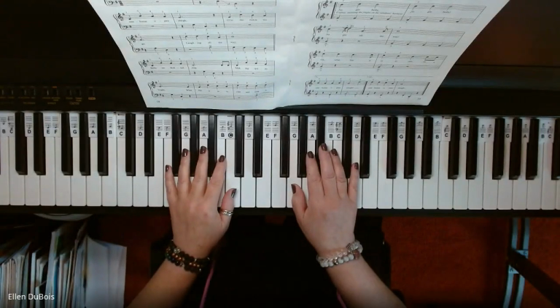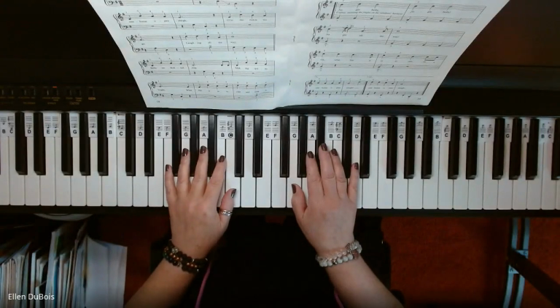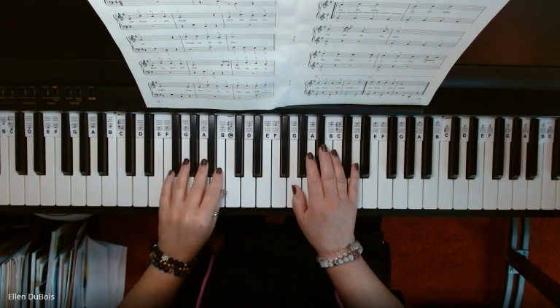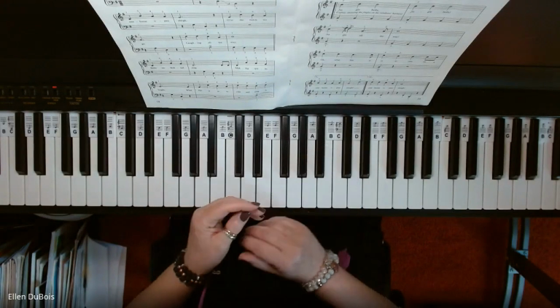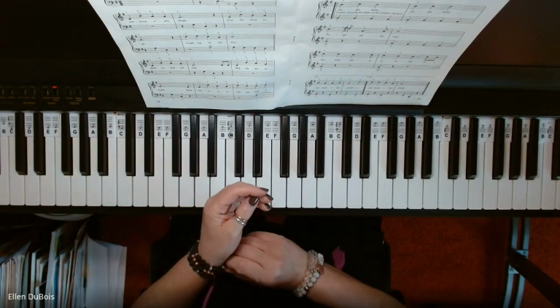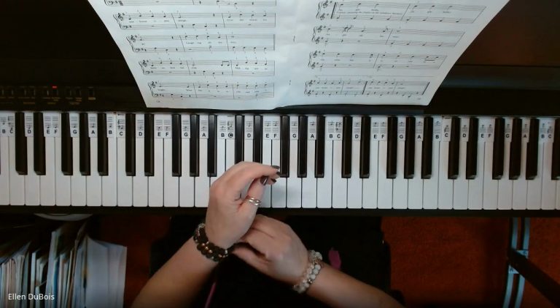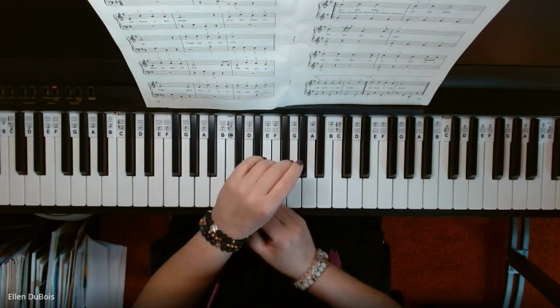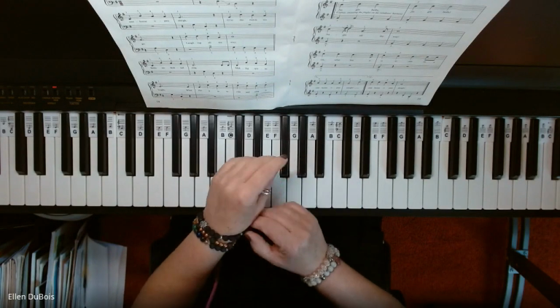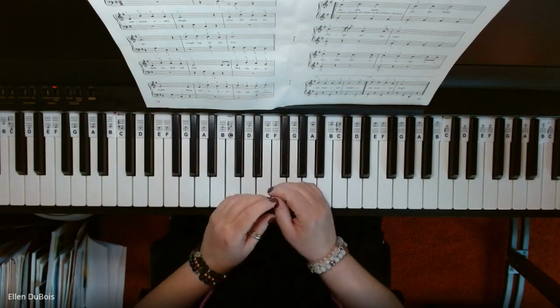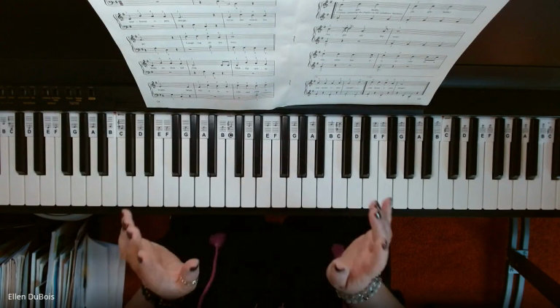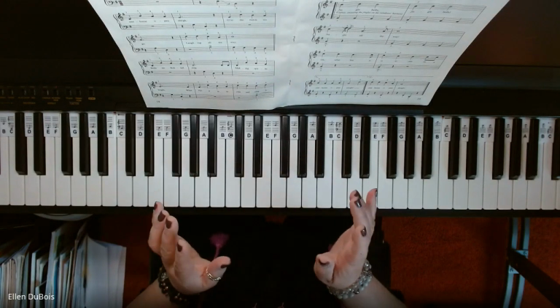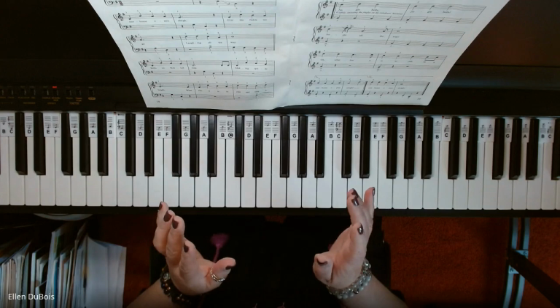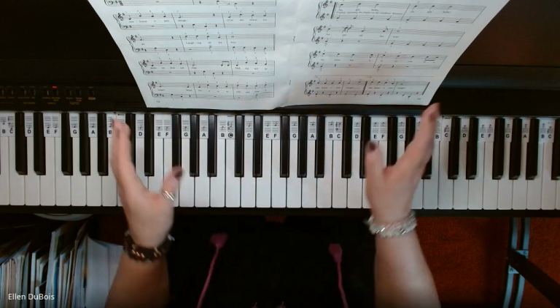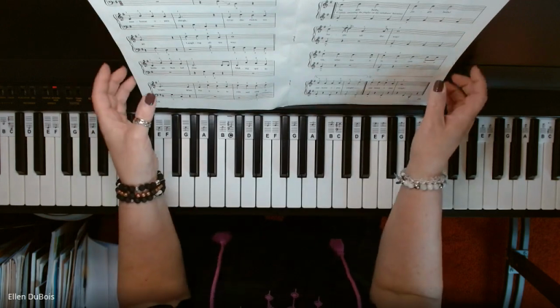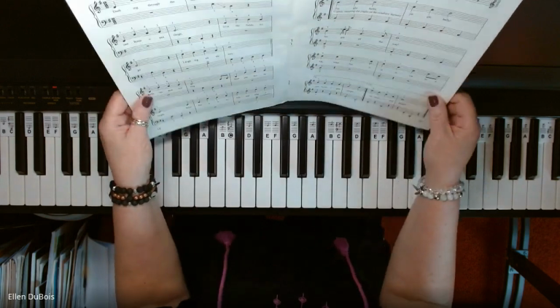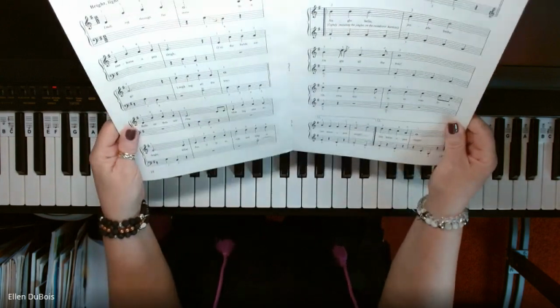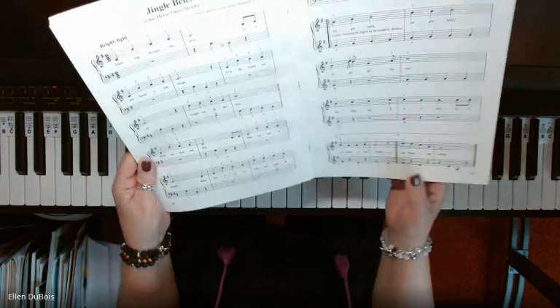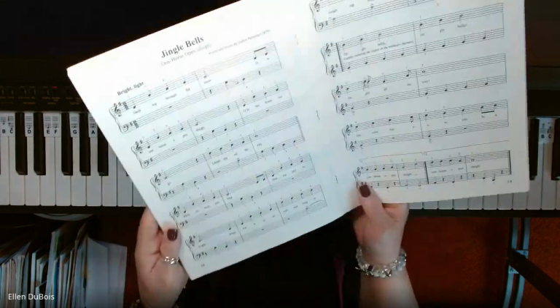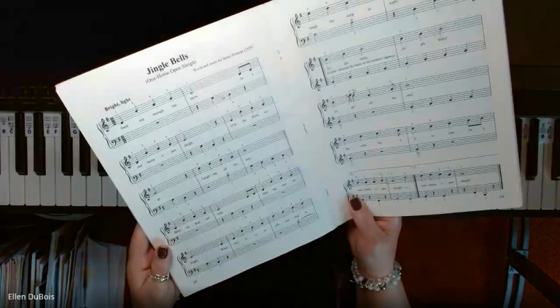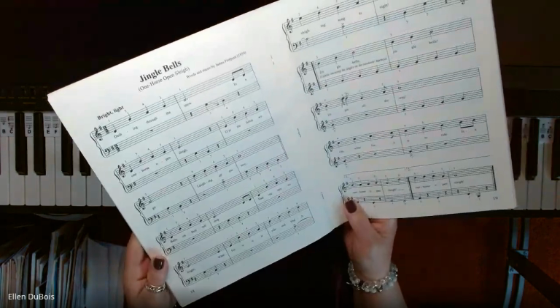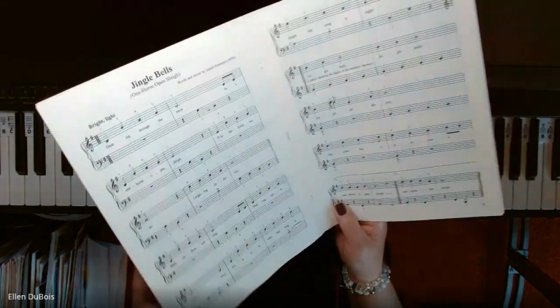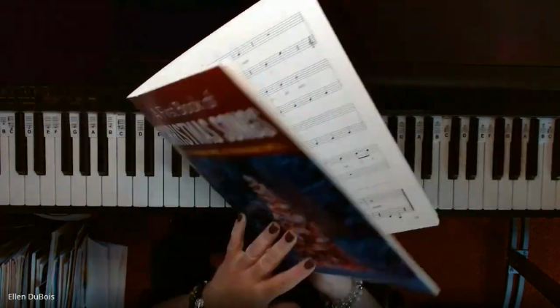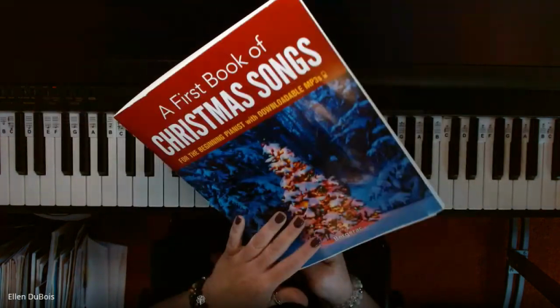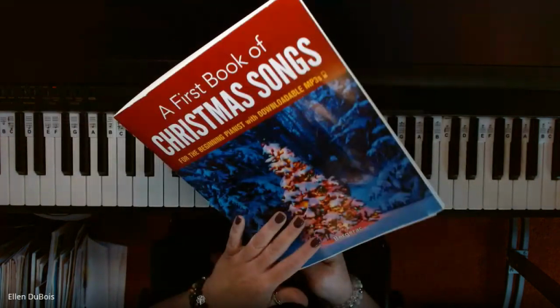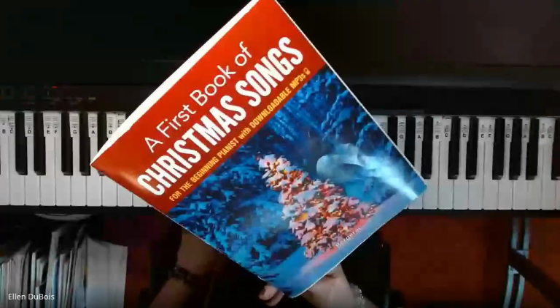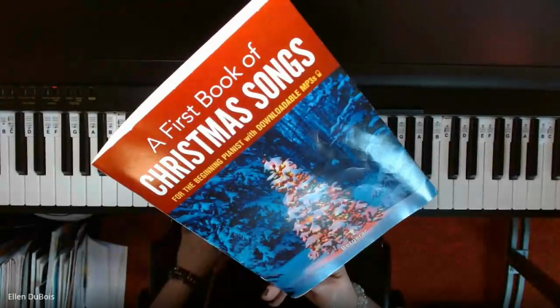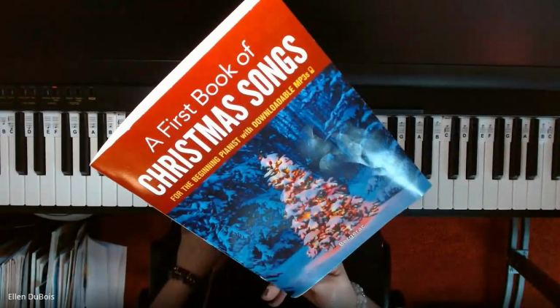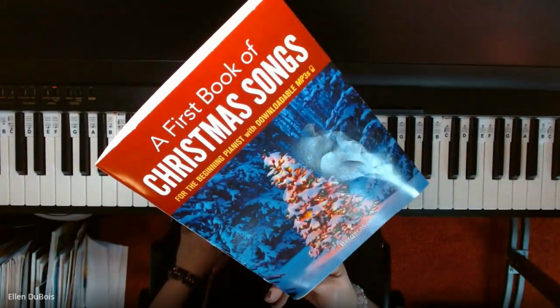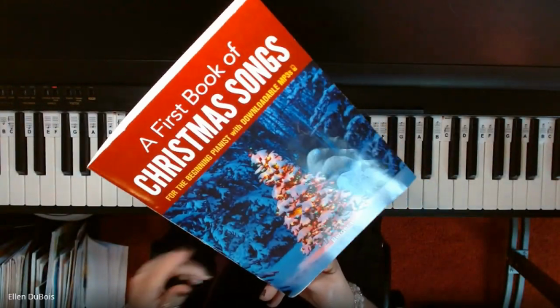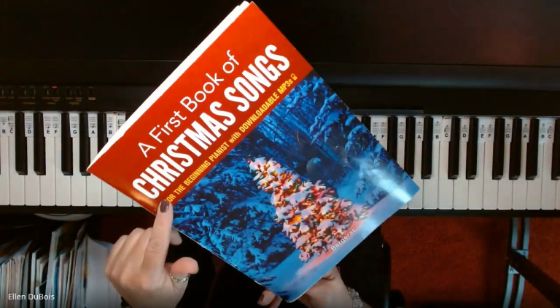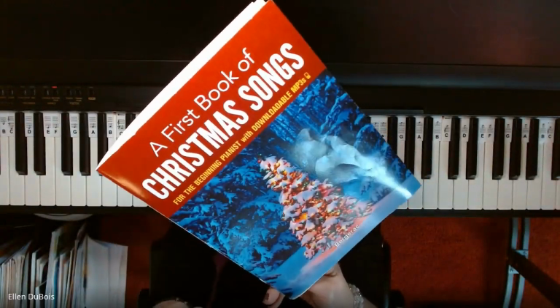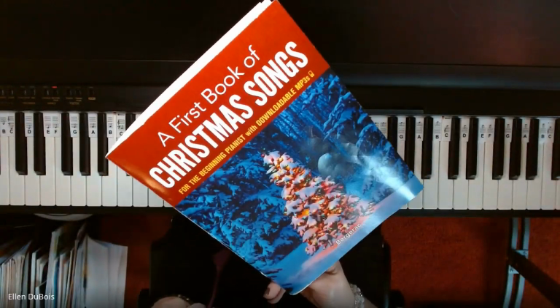Hello, everyone. It's Ellen from Raps and Music Lessons, and this is Jingle Bells on page 18 of A First Book of Christmas Songs for the Beginning Pianist.